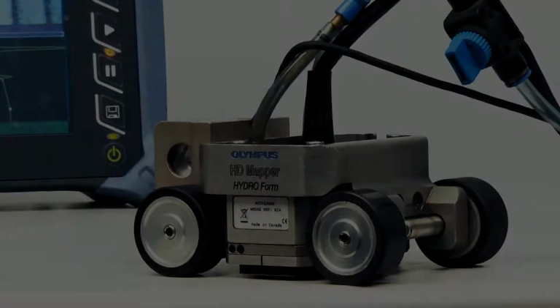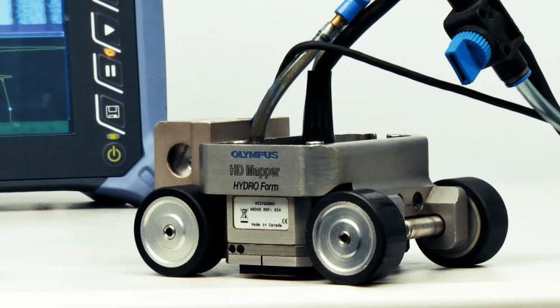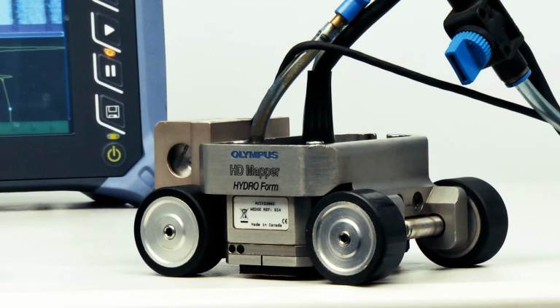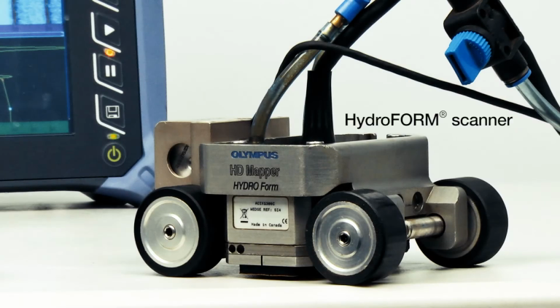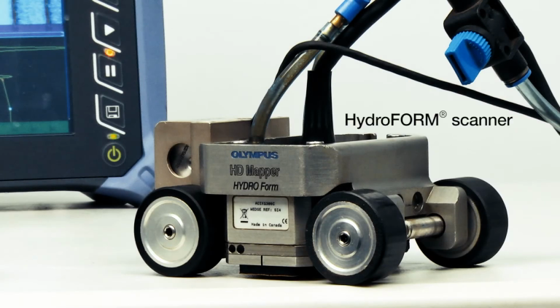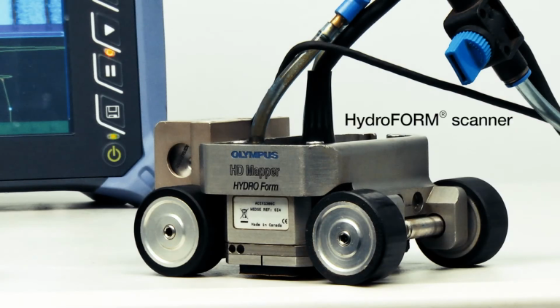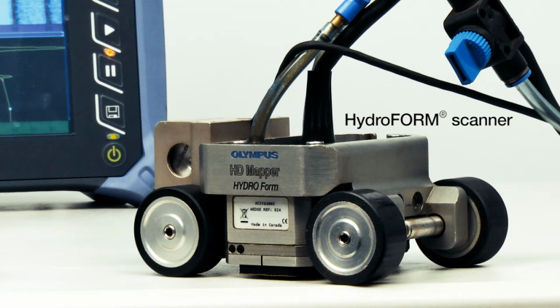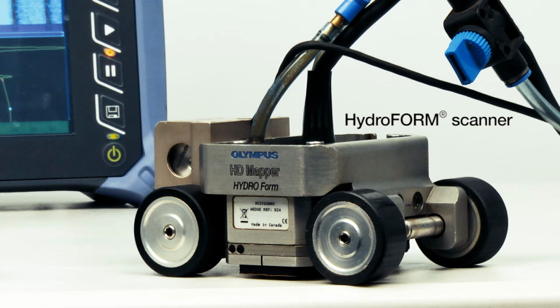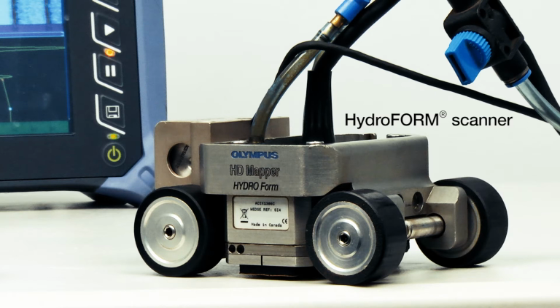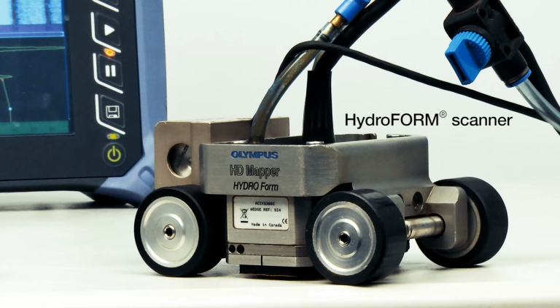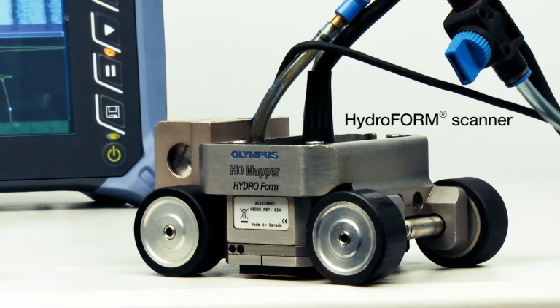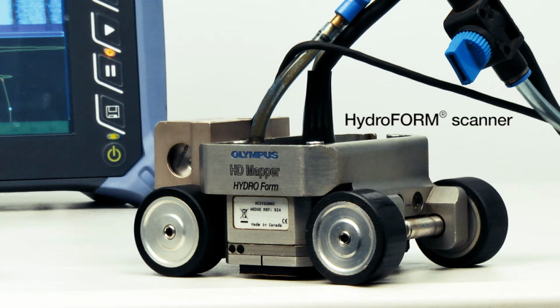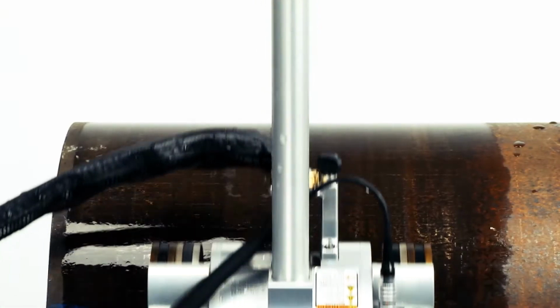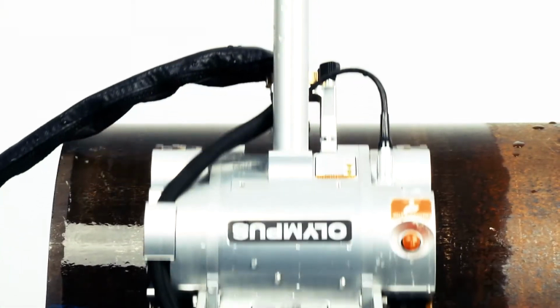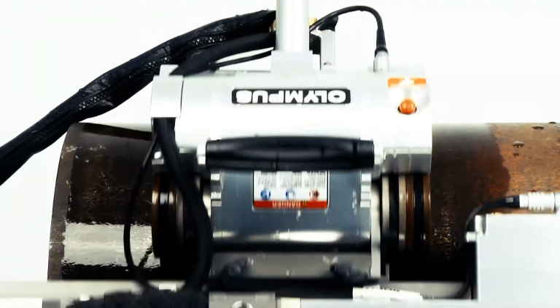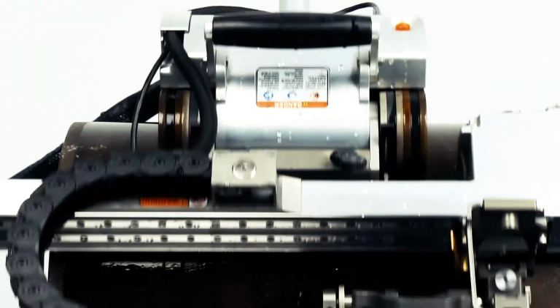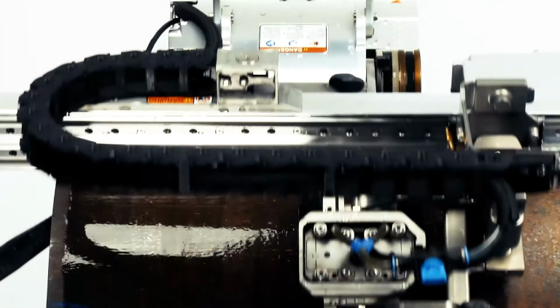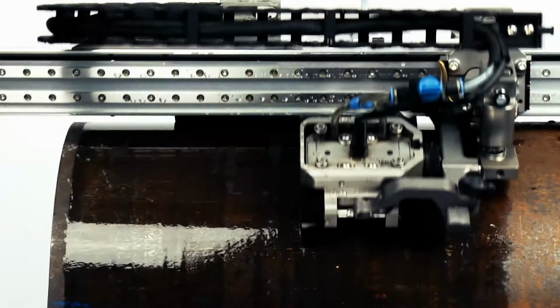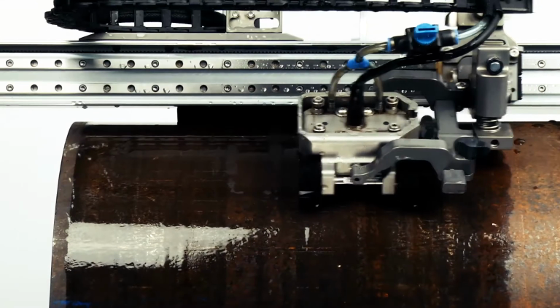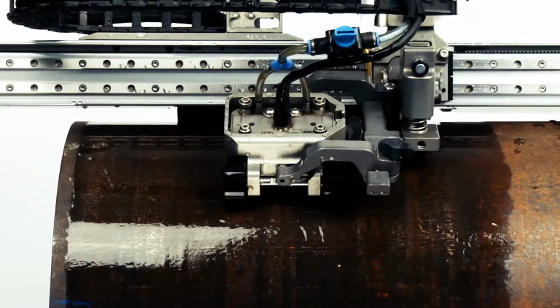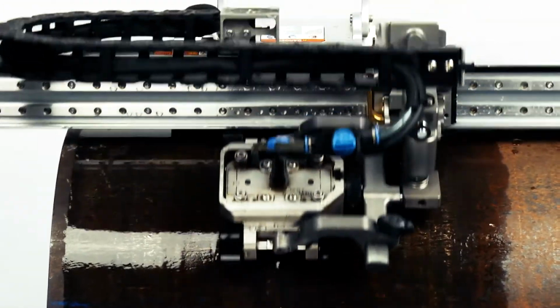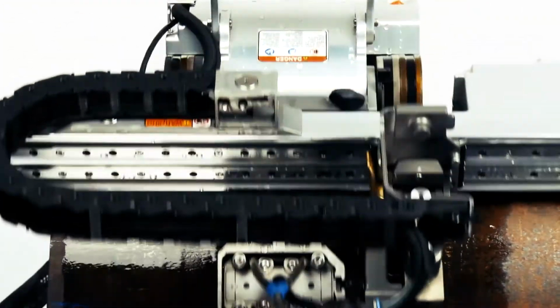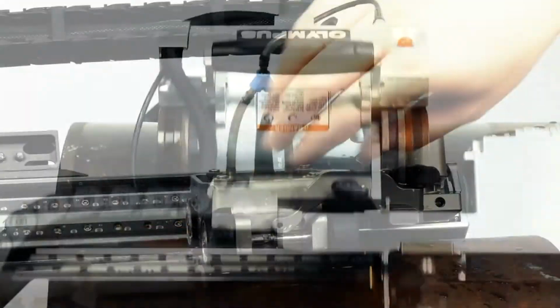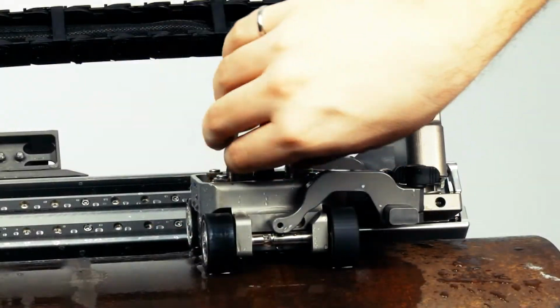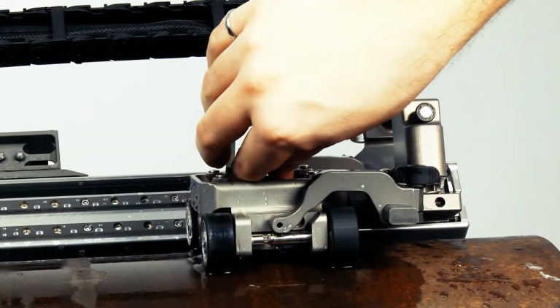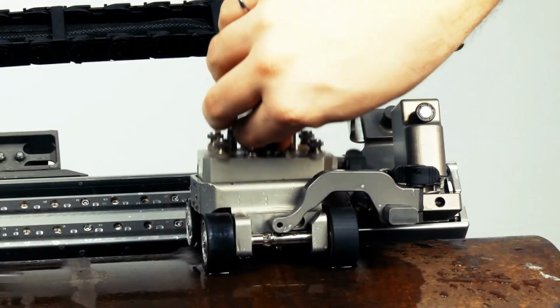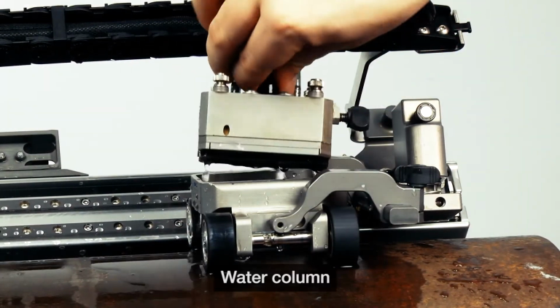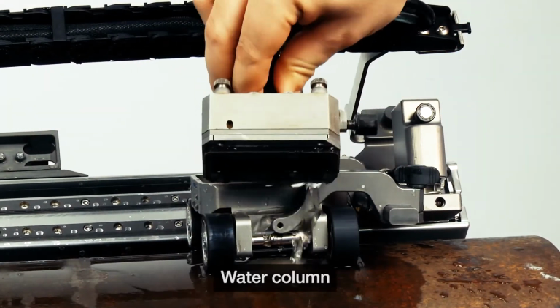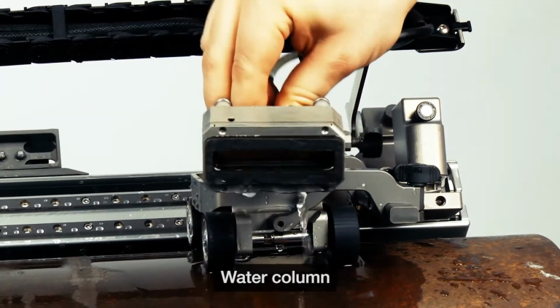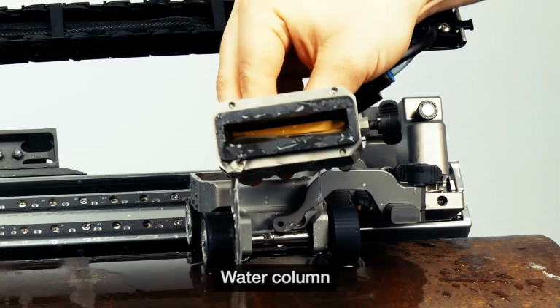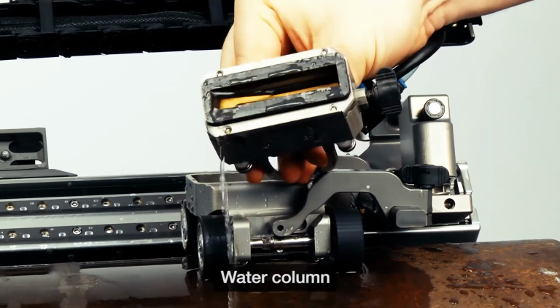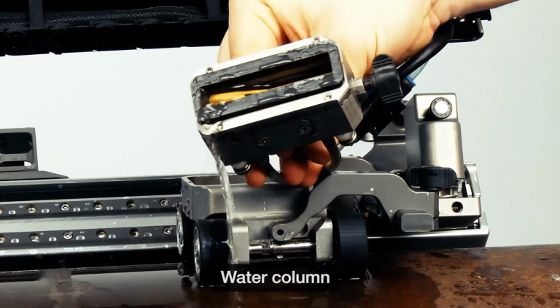Our second corrosion inspection solution, the Hydroform Scanner, can be used as a manual scanner or in conjunction with a semi or fully automated scanner to map surfaces. The Hydroform Scanner uses an innovative water column concept that eliminates the need for a wedge, providing the benefits of a phased array immersion tank inspection.